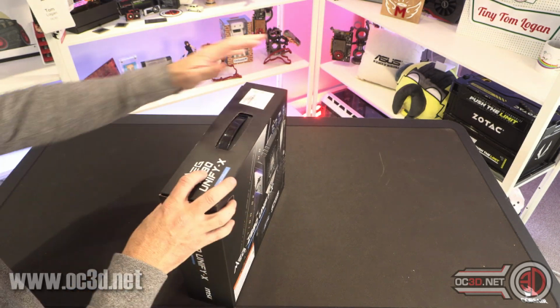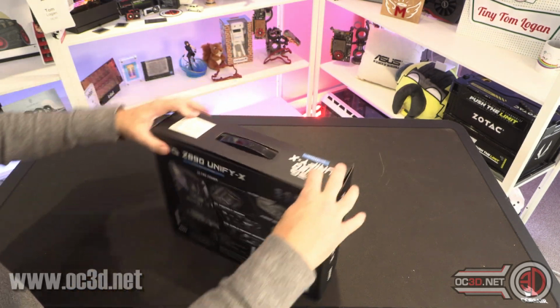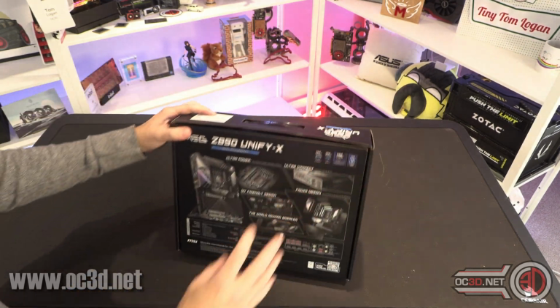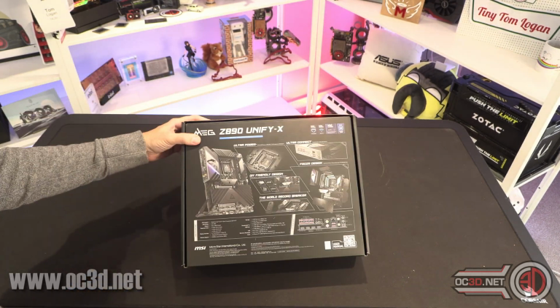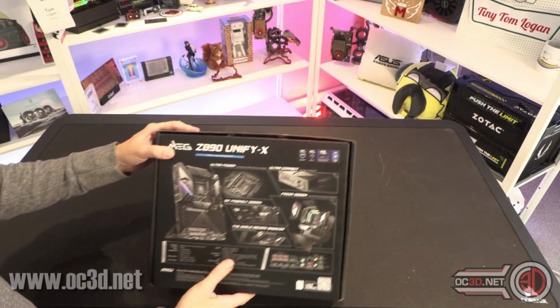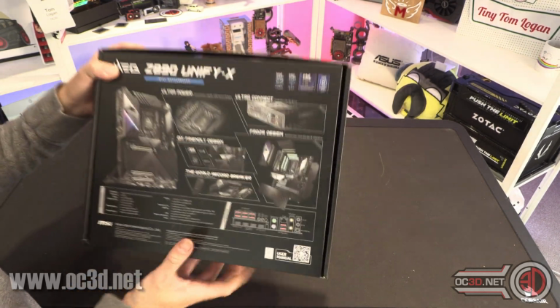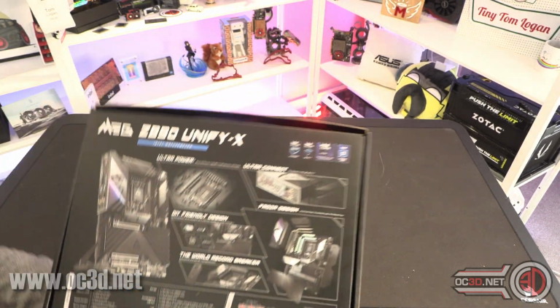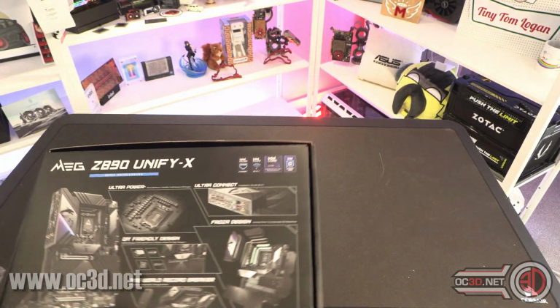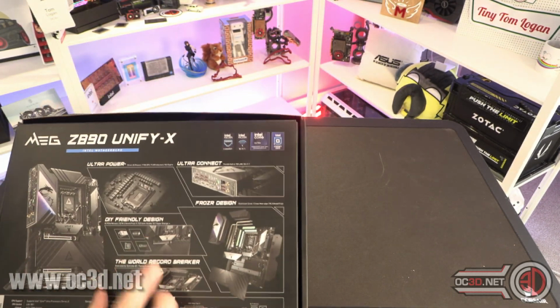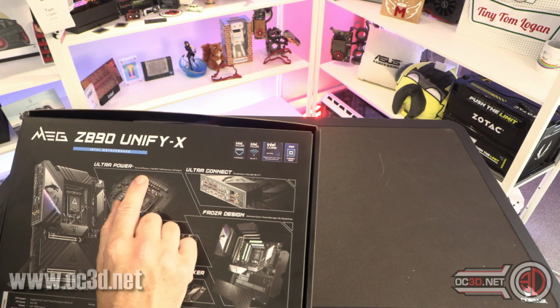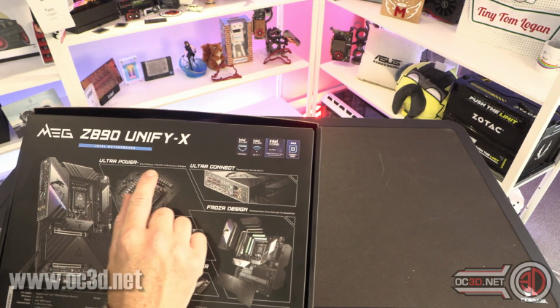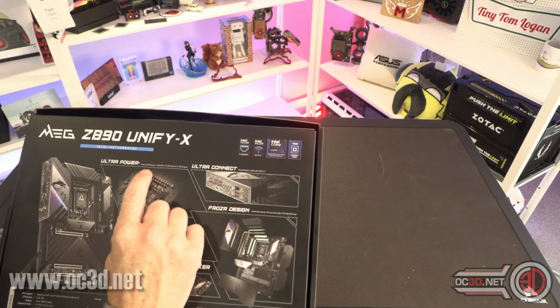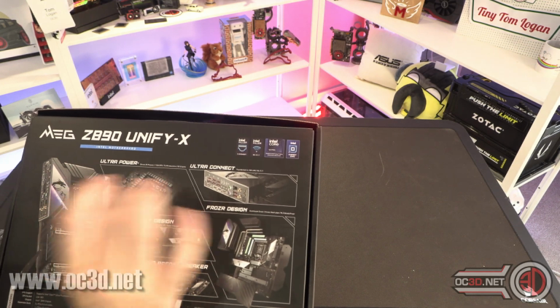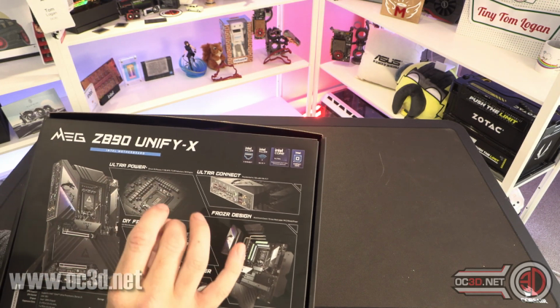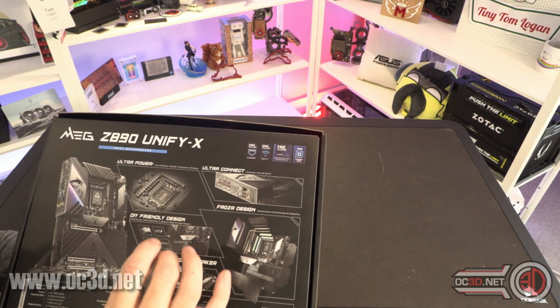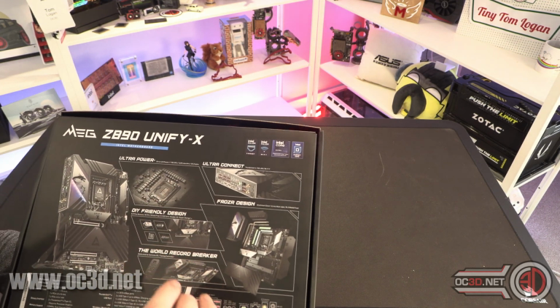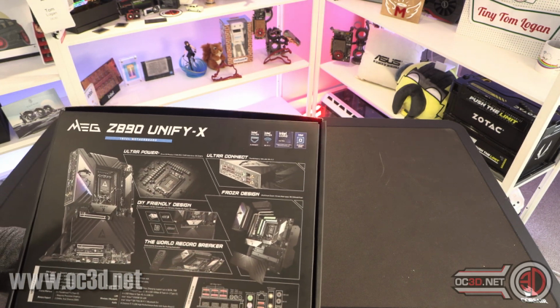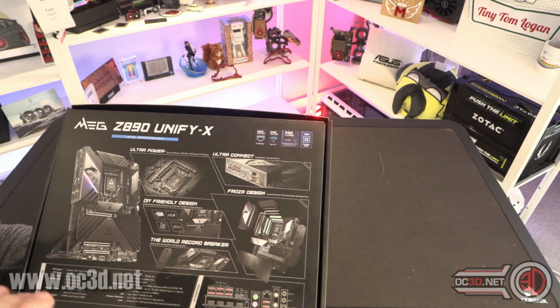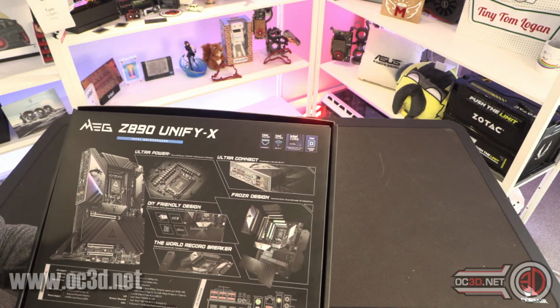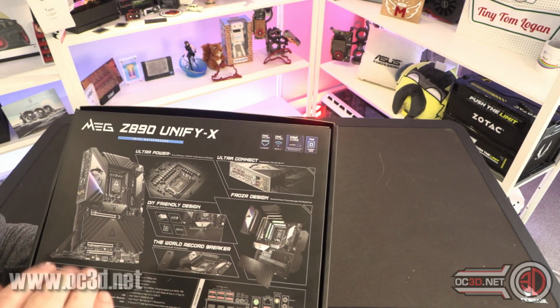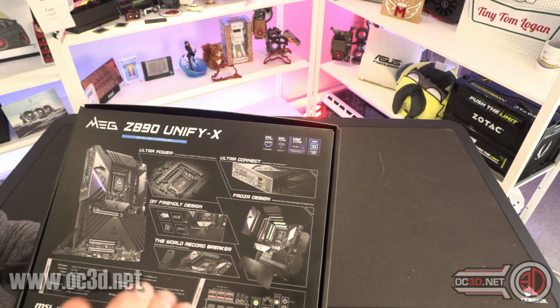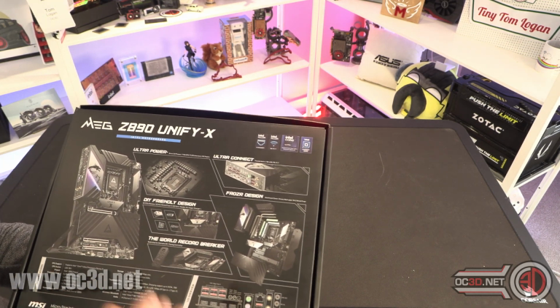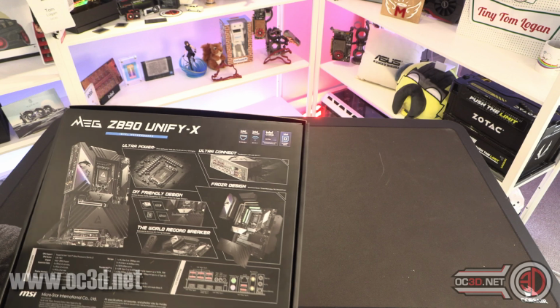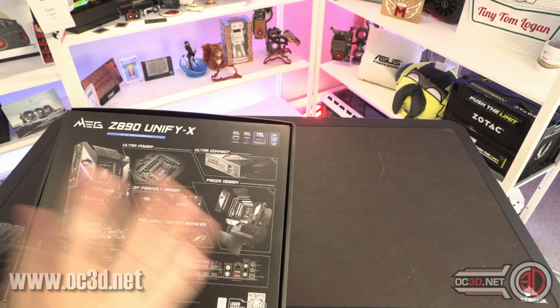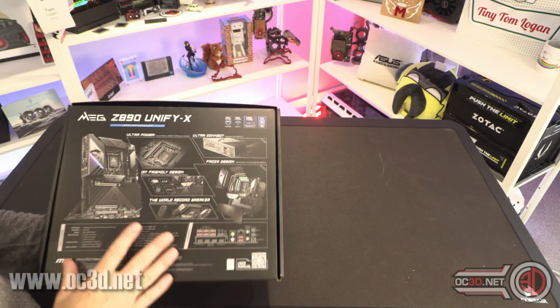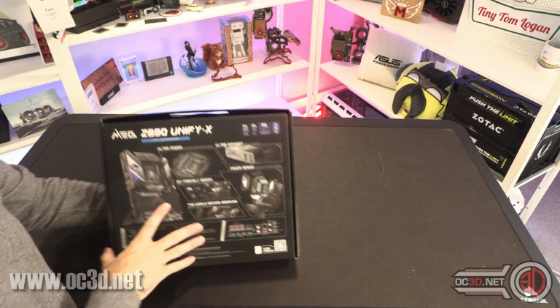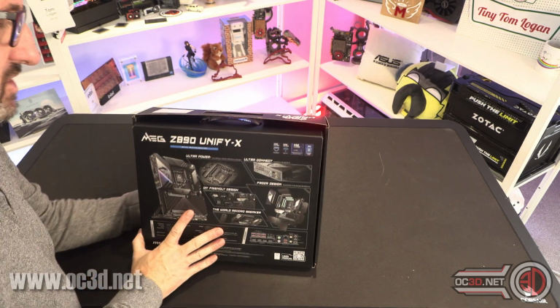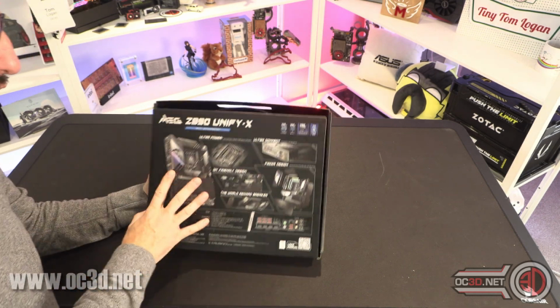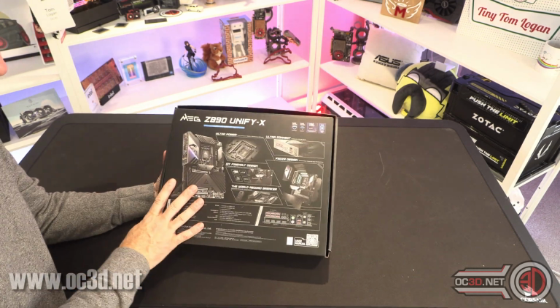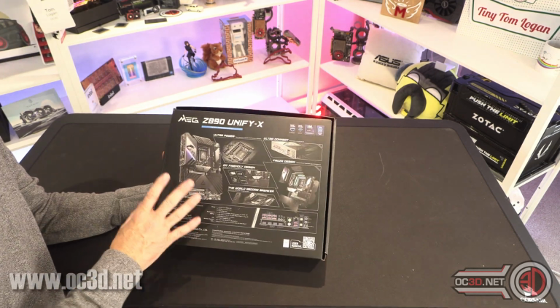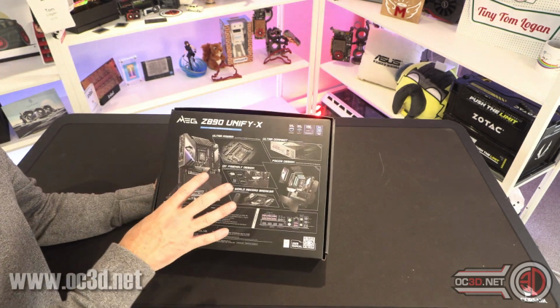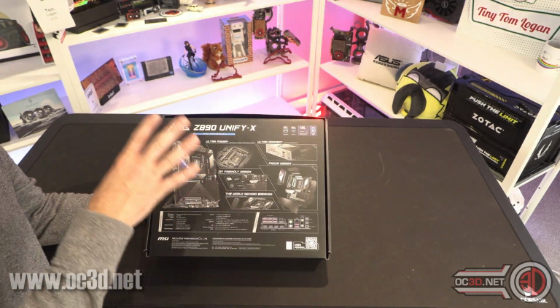Round the back of the board — ultra power — it's got 20, 110-amp phases, plus one, plus two, plus two. That's pretty much all the information I've got from MSI on that.